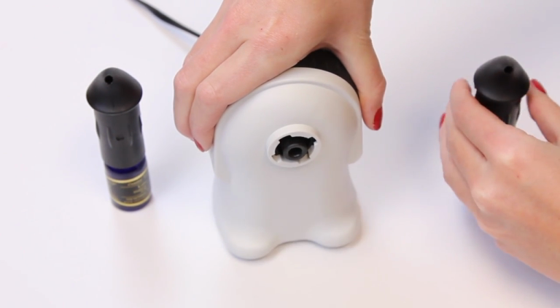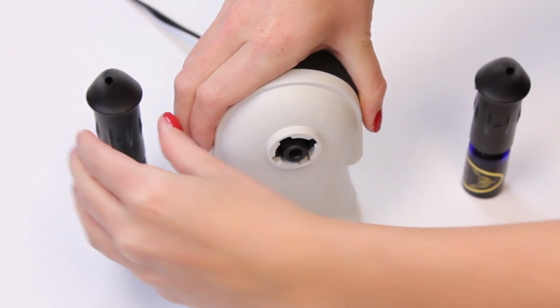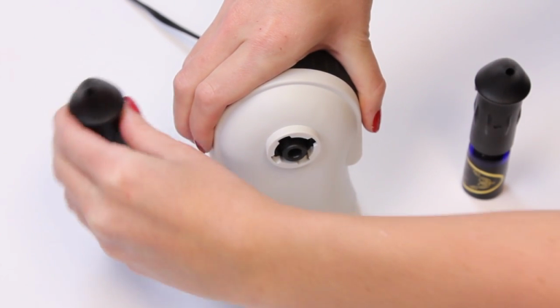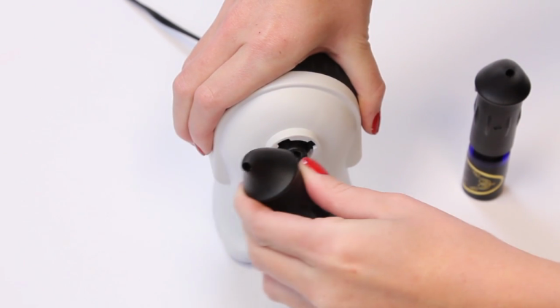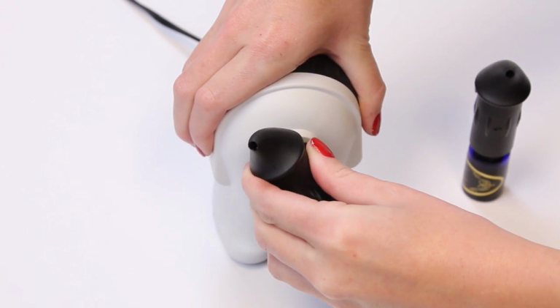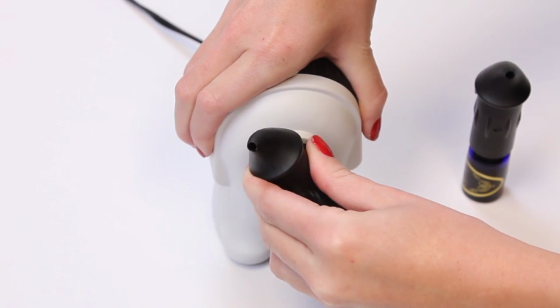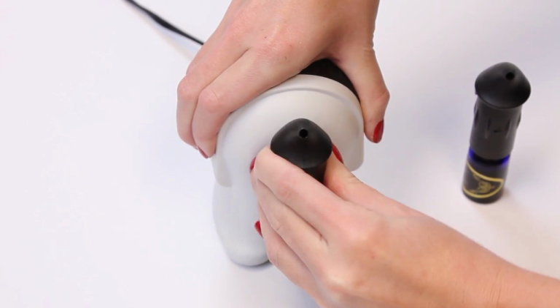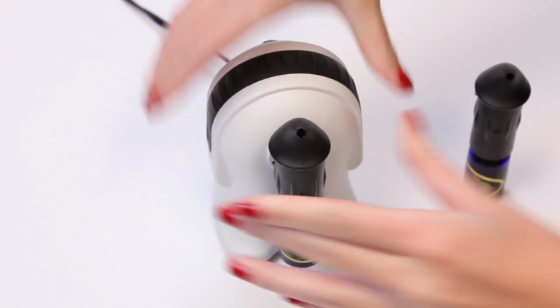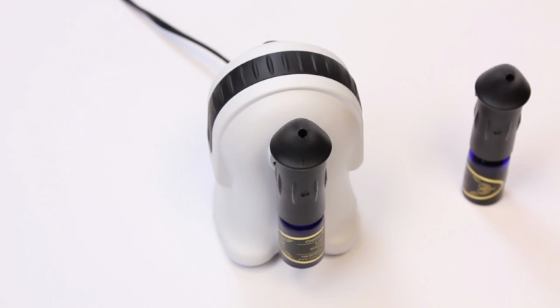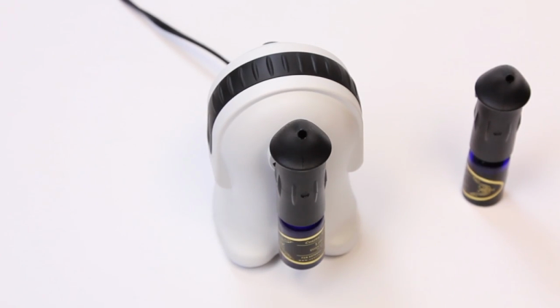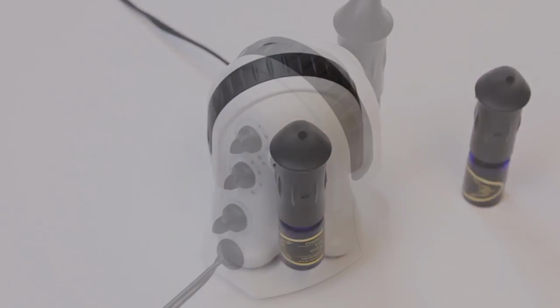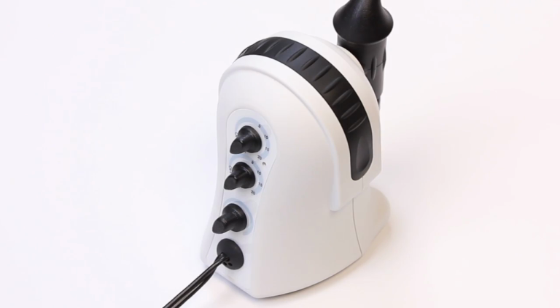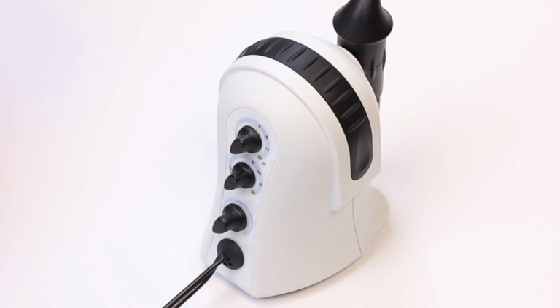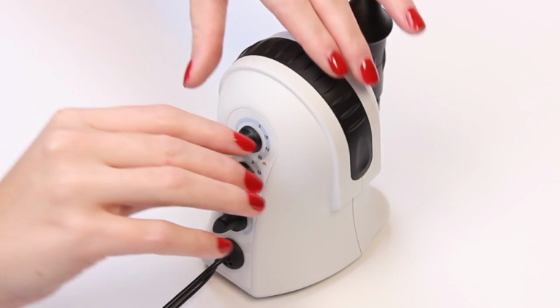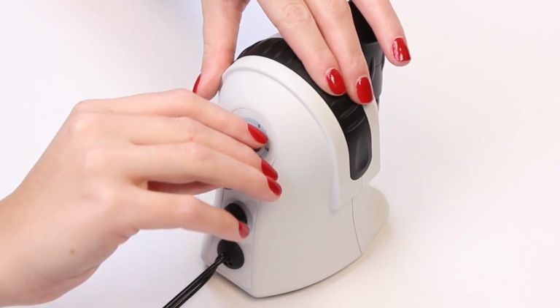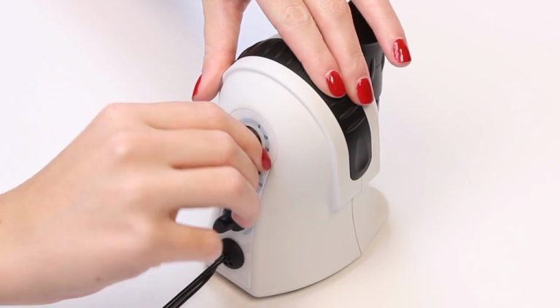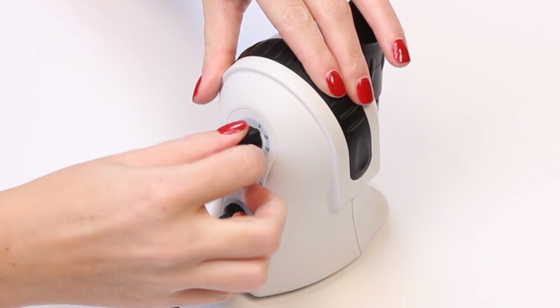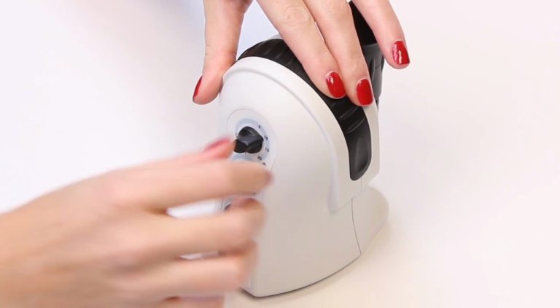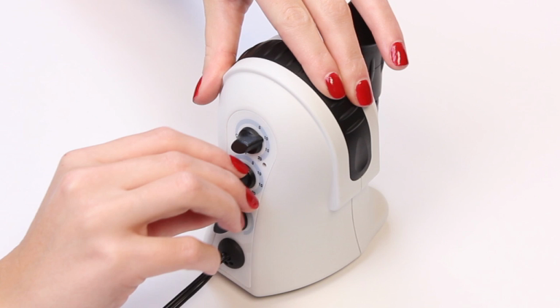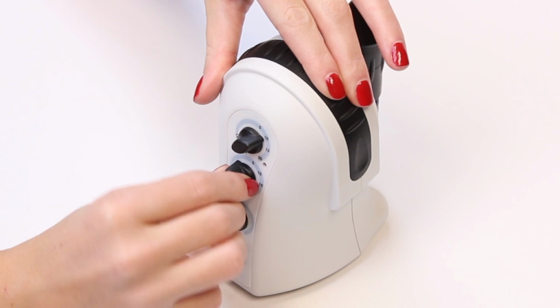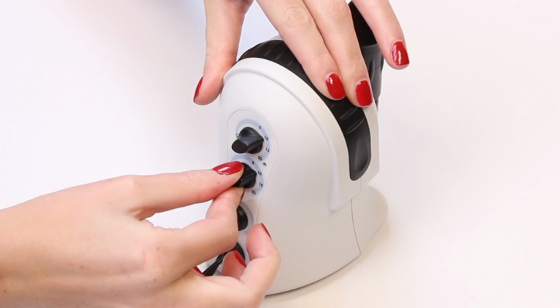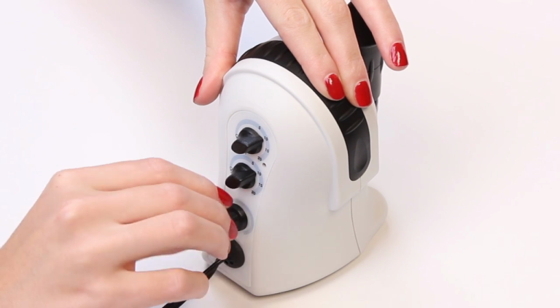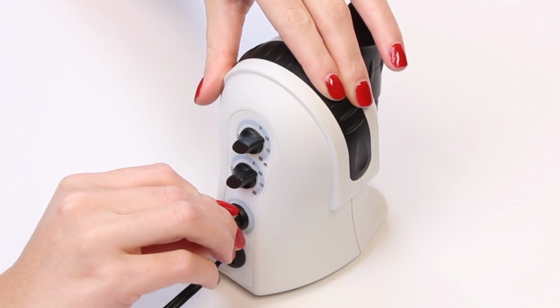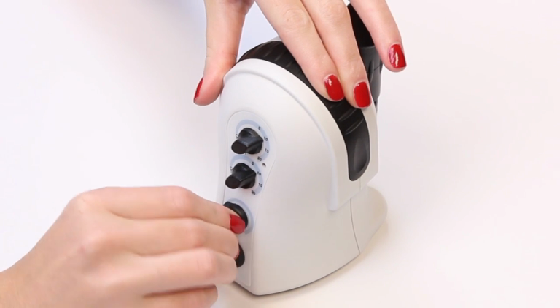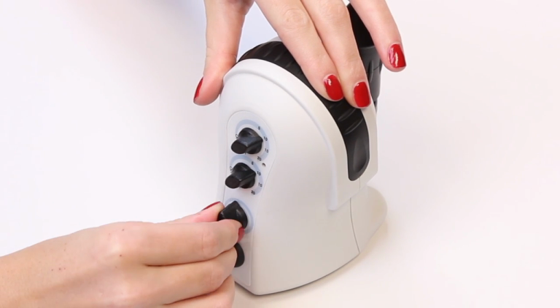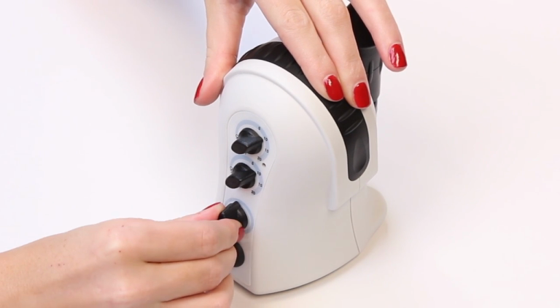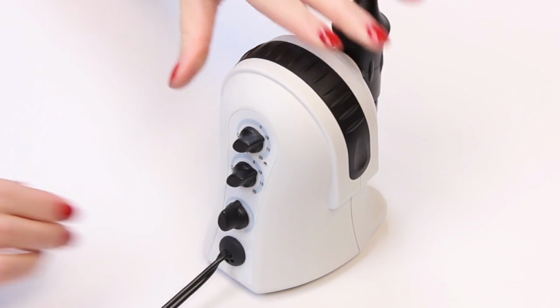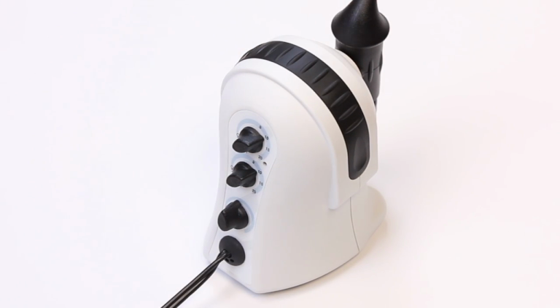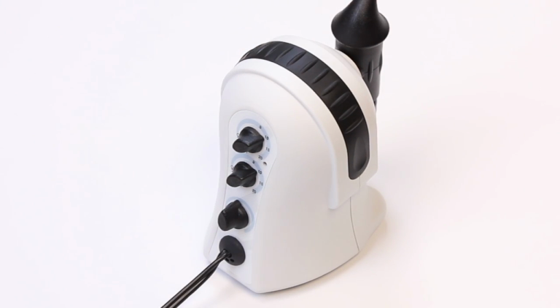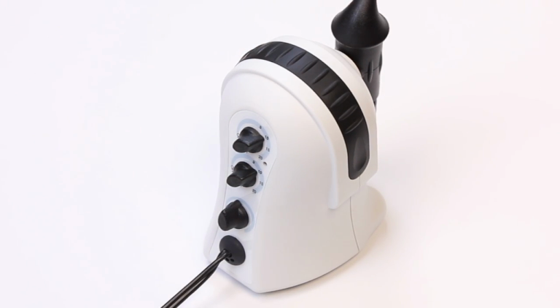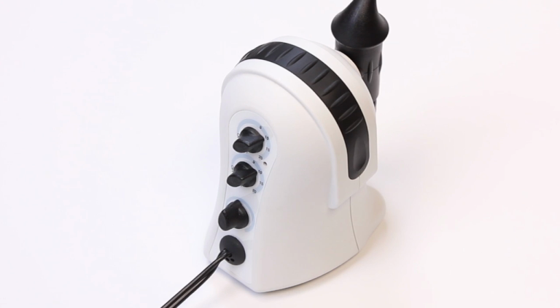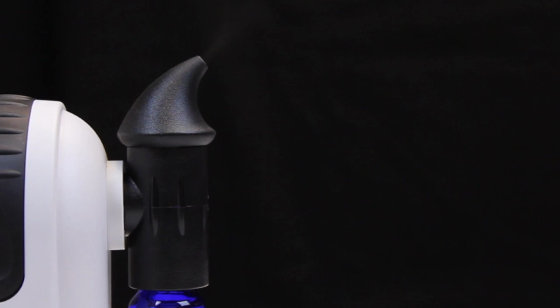Simply insert a new bottle of oil at any time without the worries of mixing or spilling. Easy to use timing controls provide exceptional flexibility and convenience, allowing you to enhance any lifestyle with complete control over your aromatherapy experience.